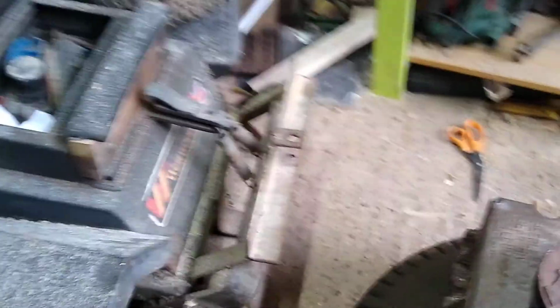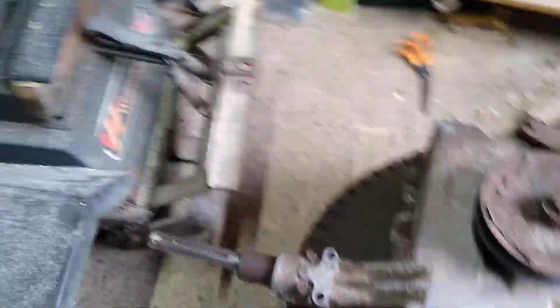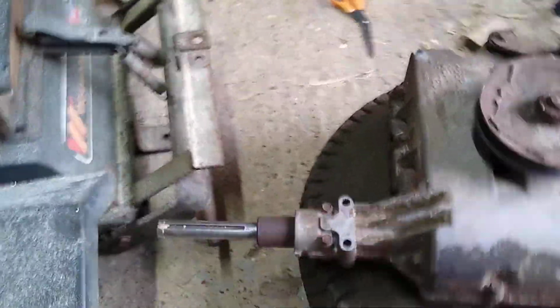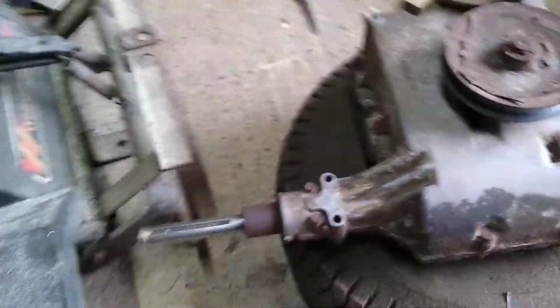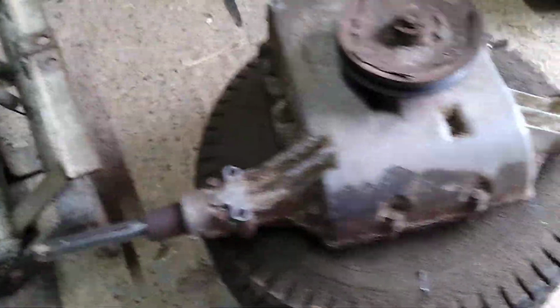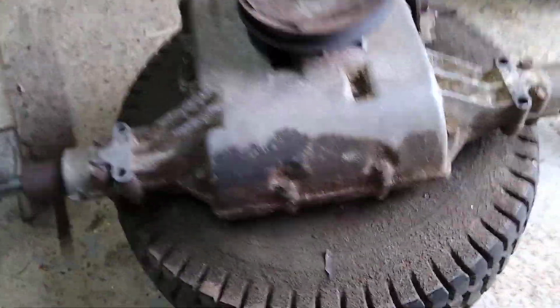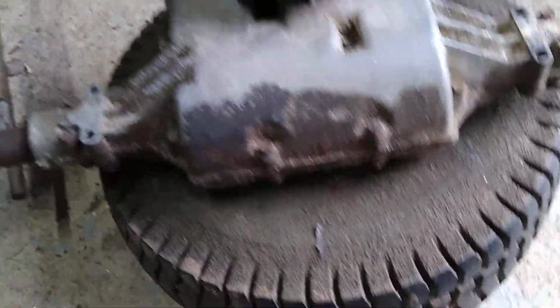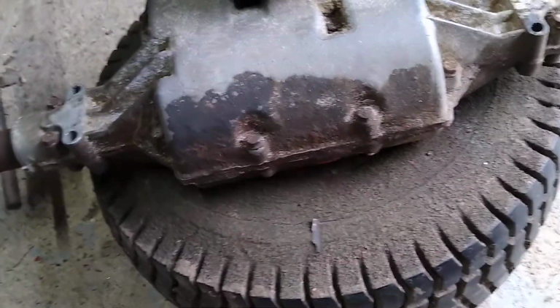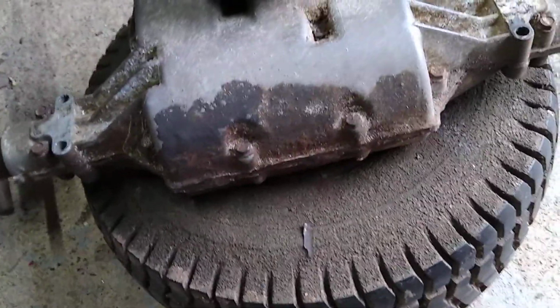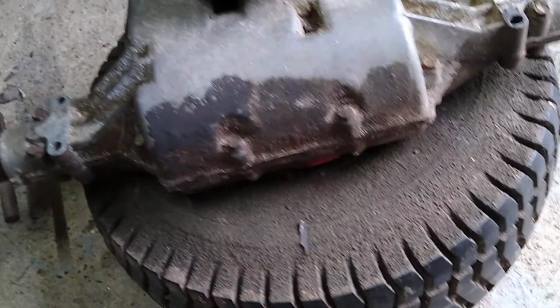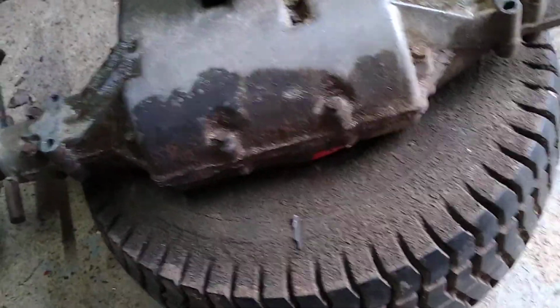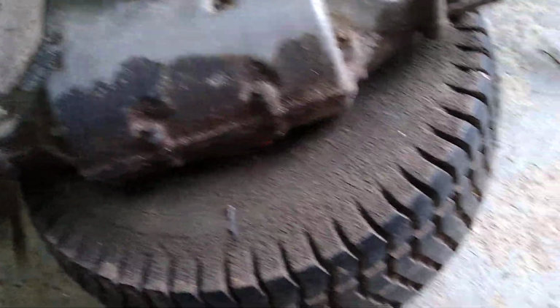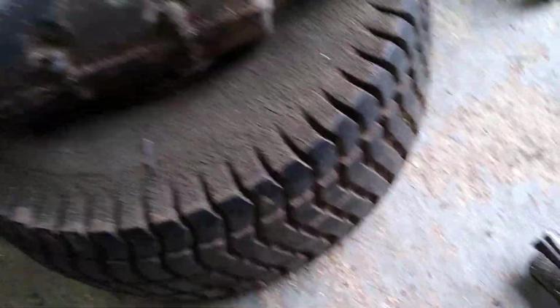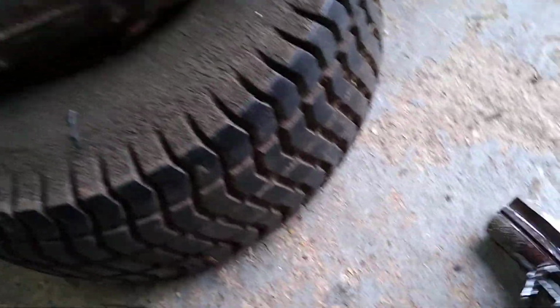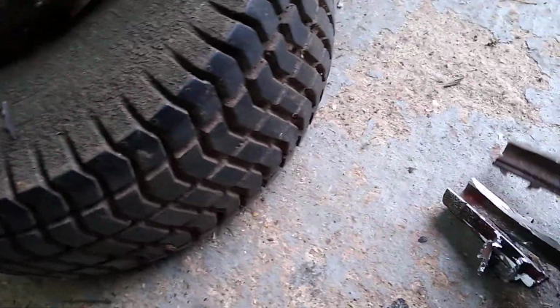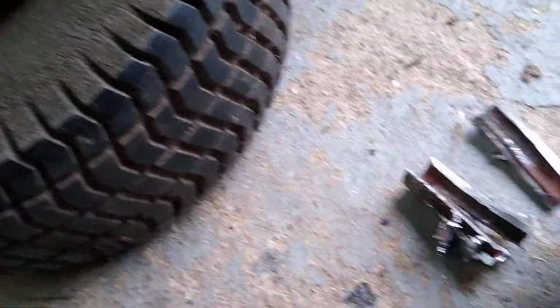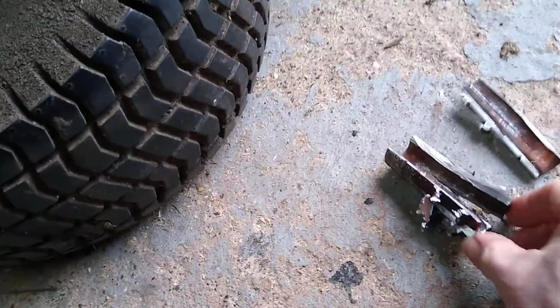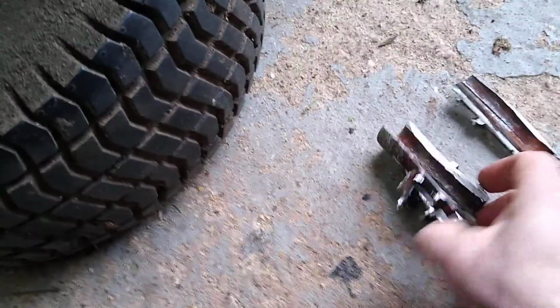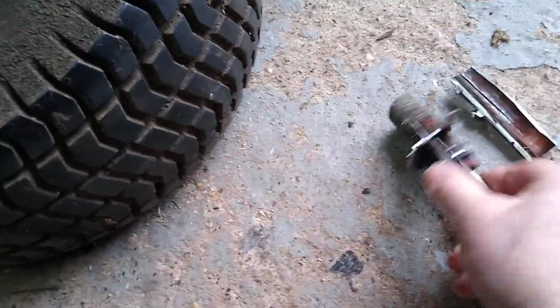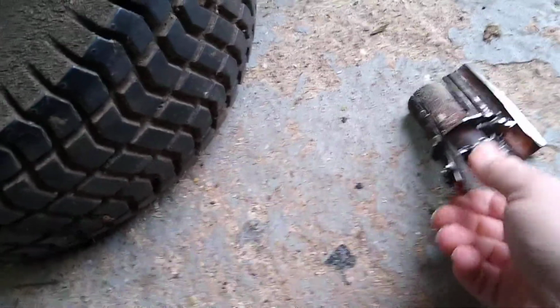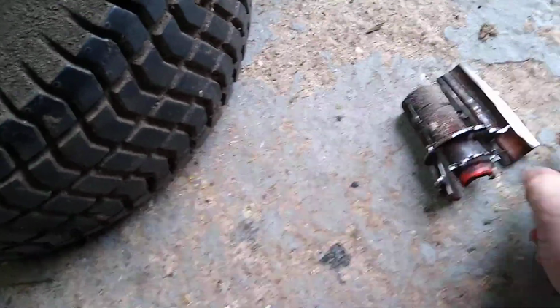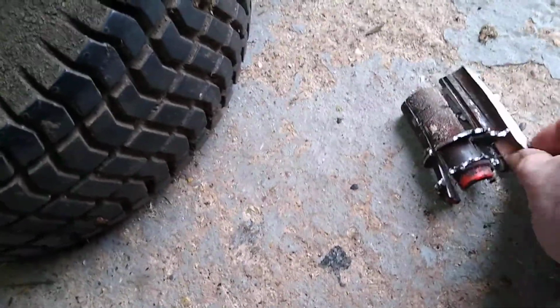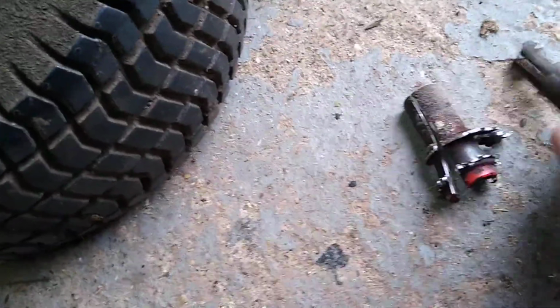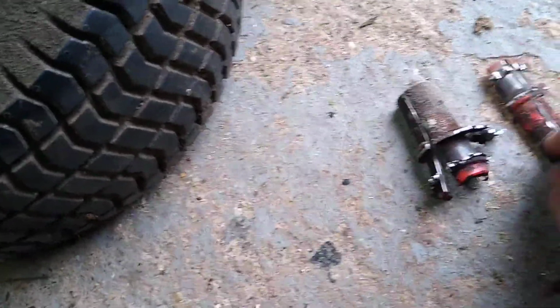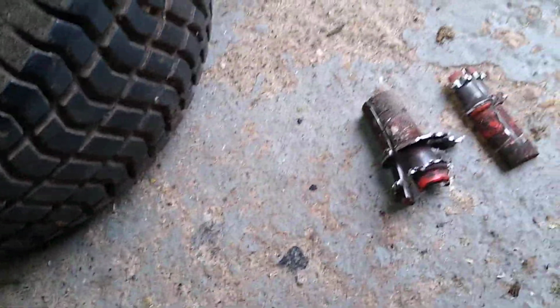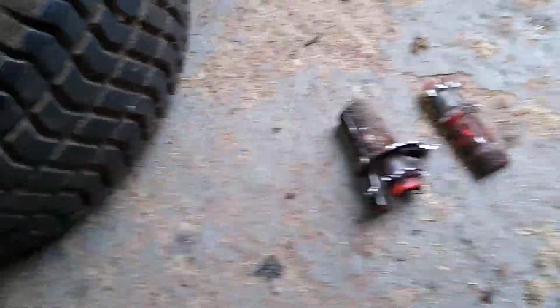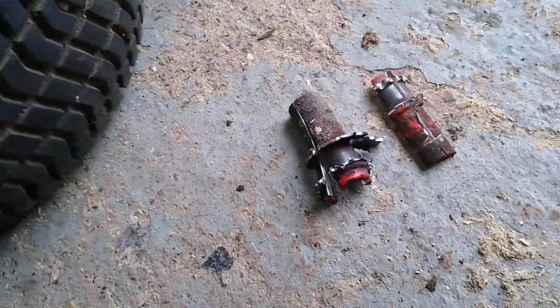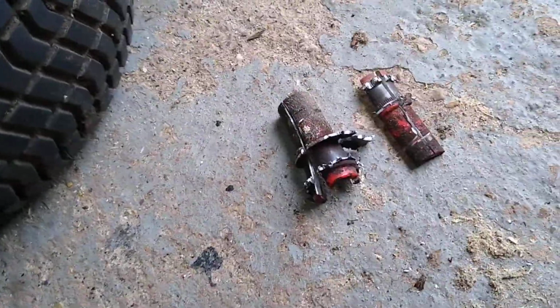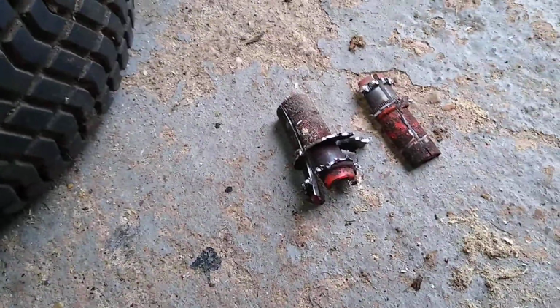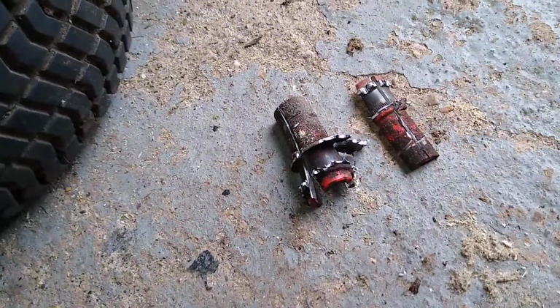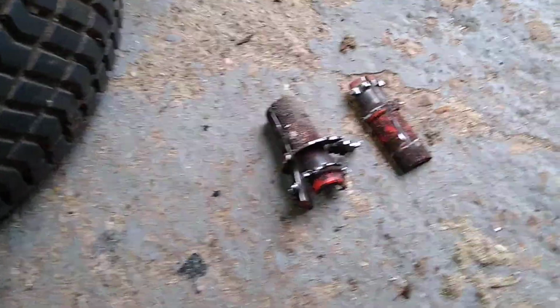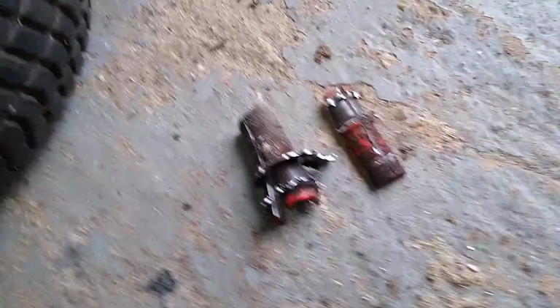It did involve a bit of surgery, if you look here. I had to cut the wheel hub off.